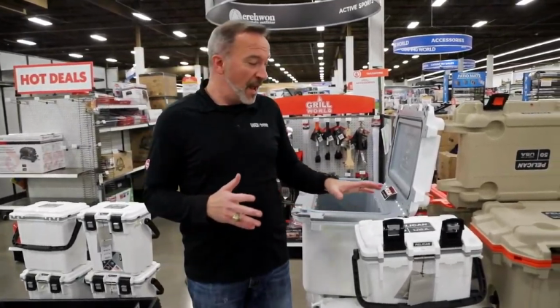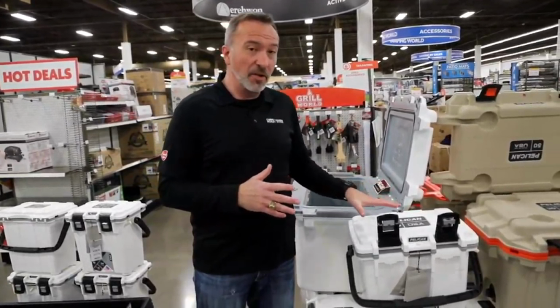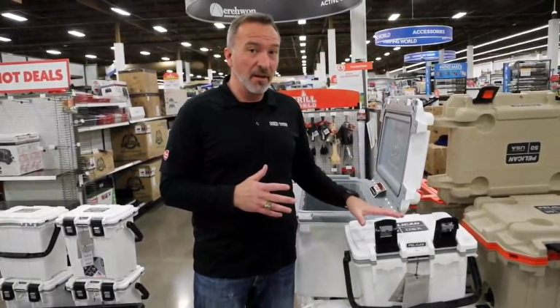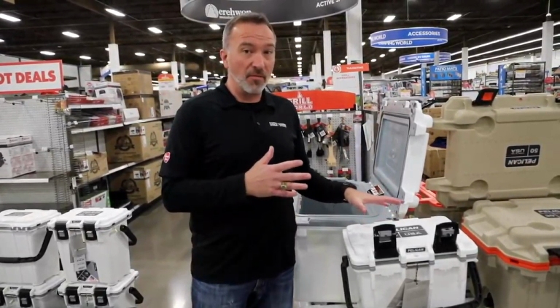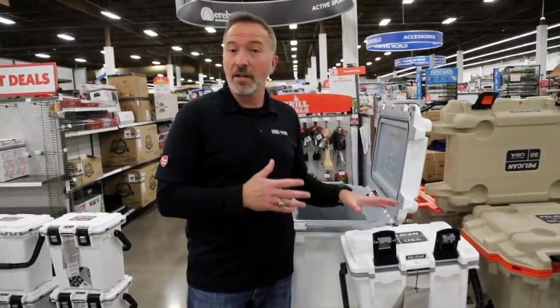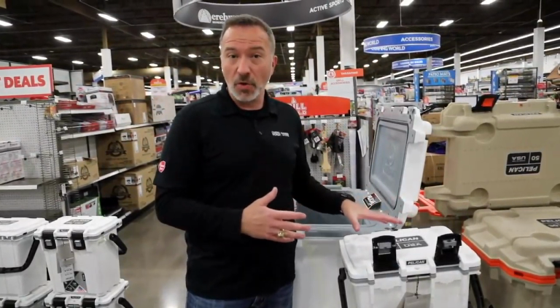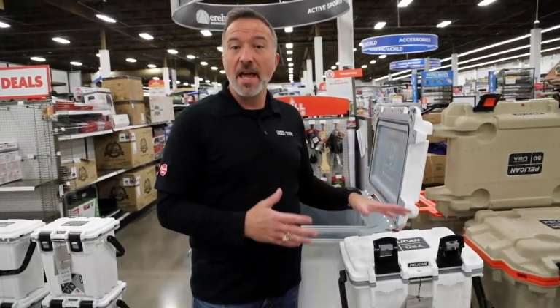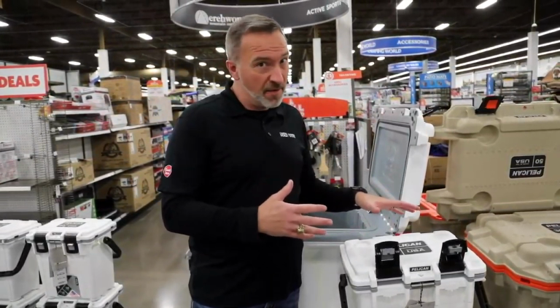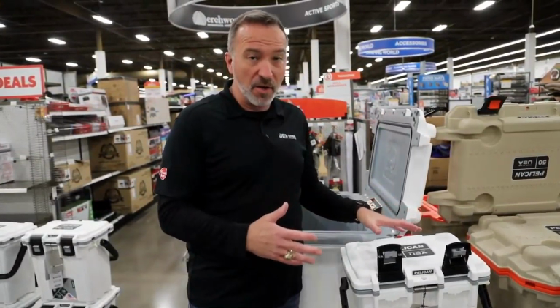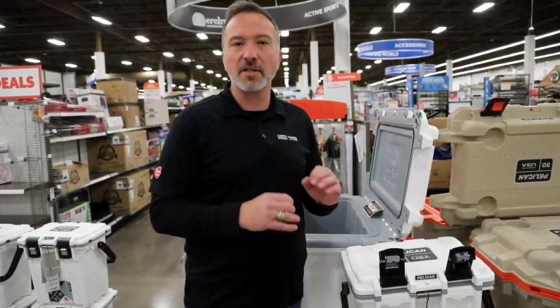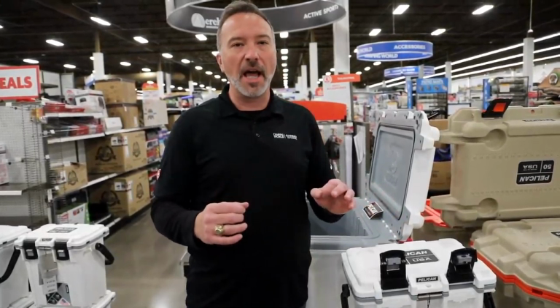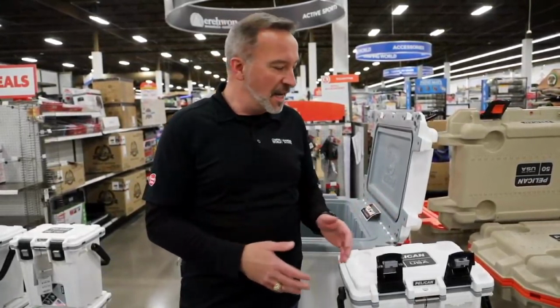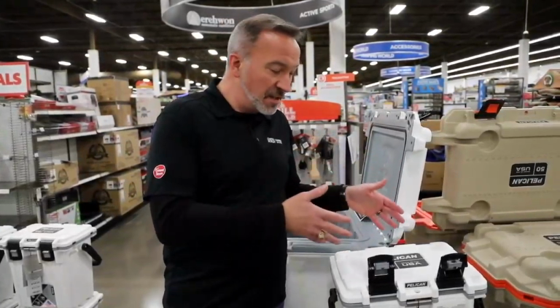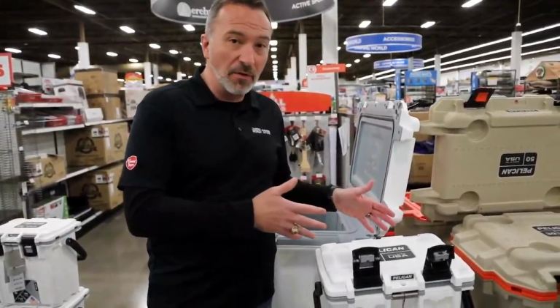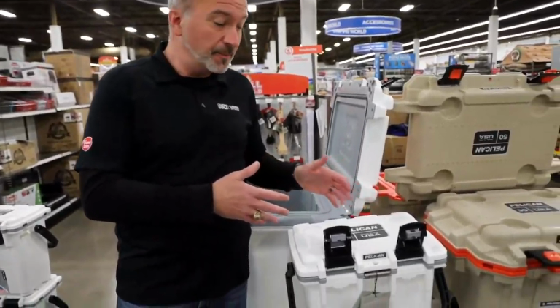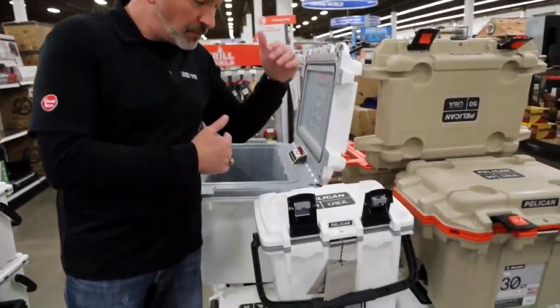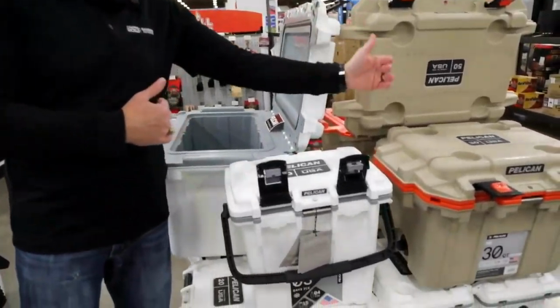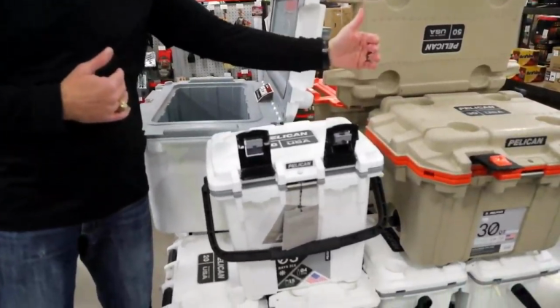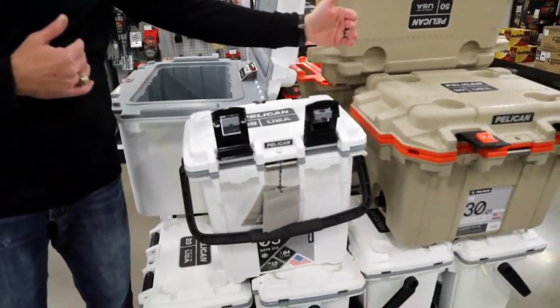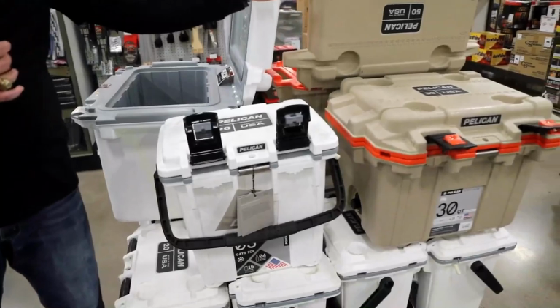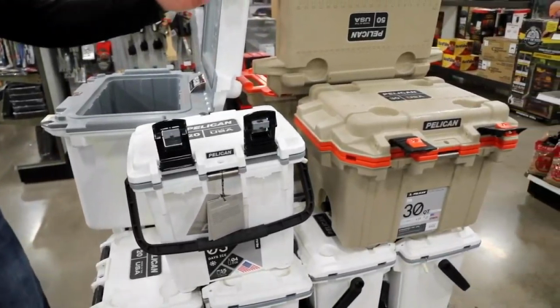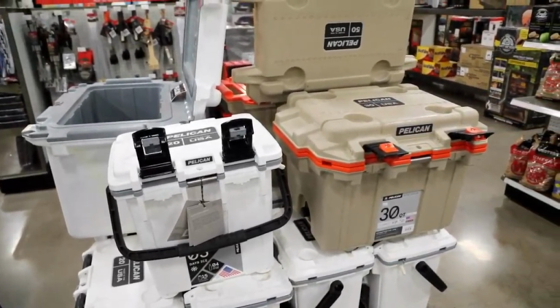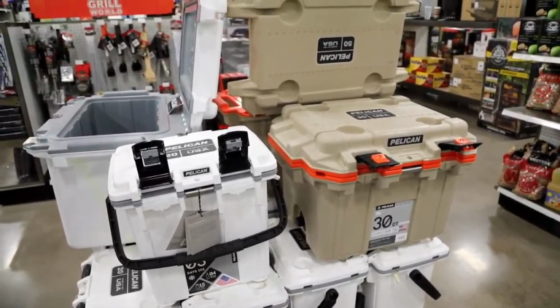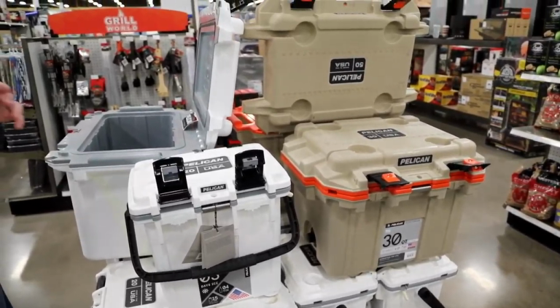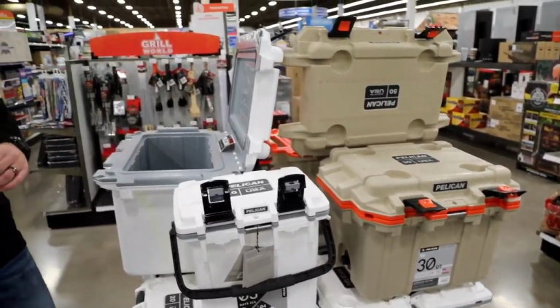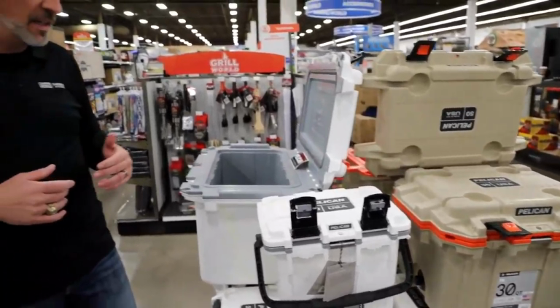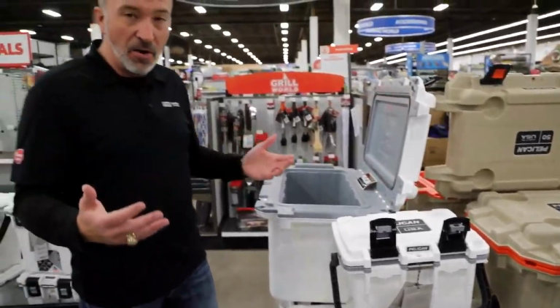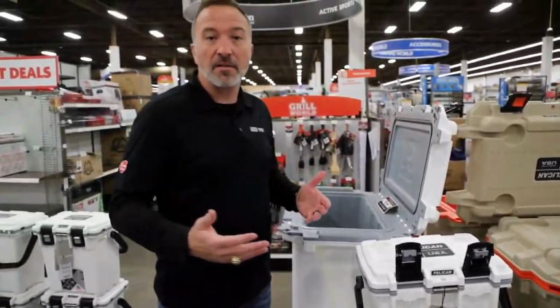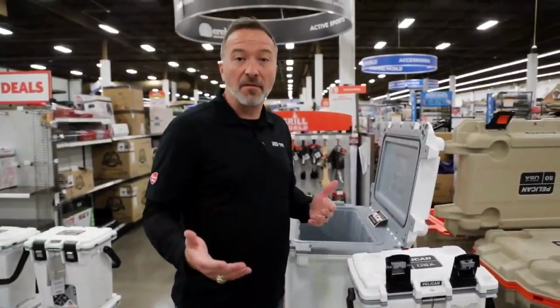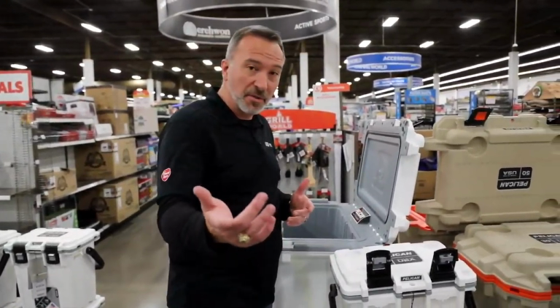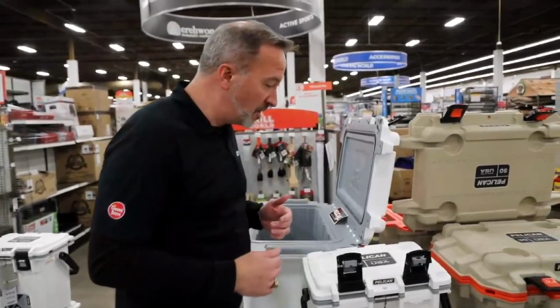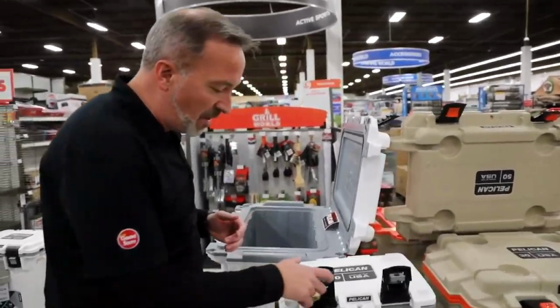Now, if you're looking for that rugged, durable, heavyweight cooler that's going to last, this is the one for you. Granted, they are a little bit pricey, but you get what you pay for when it comes to the Pelican, all the way down to the manufacturing. So what do you say we start with some of that?